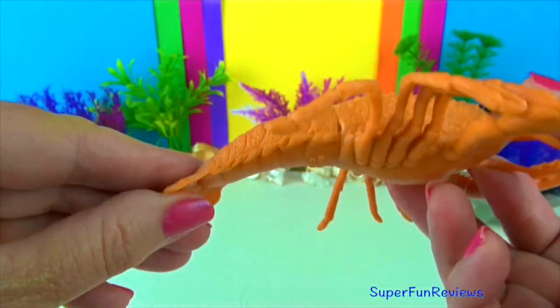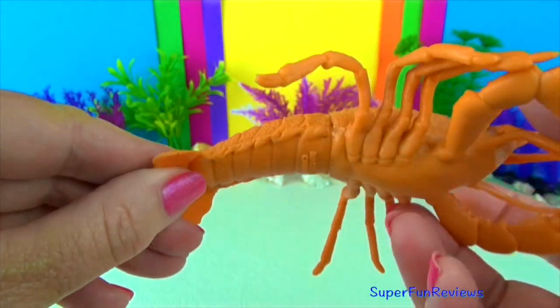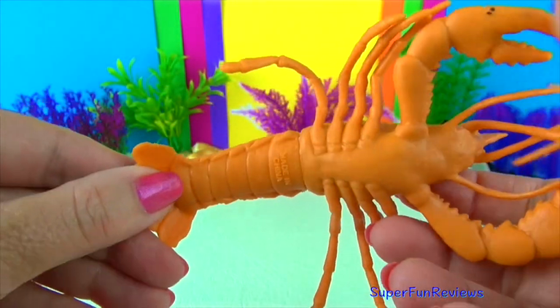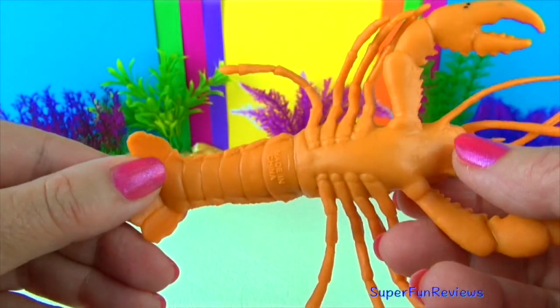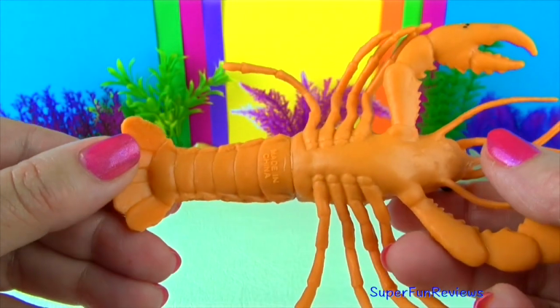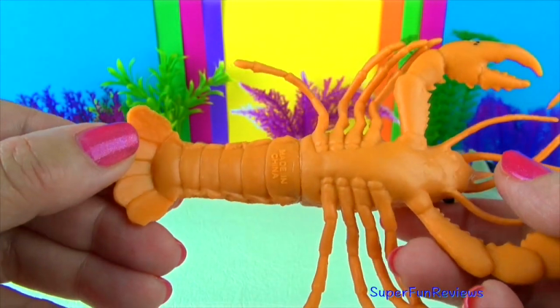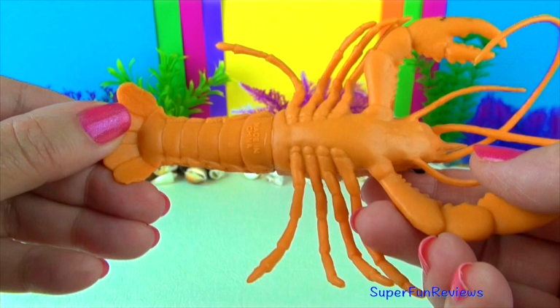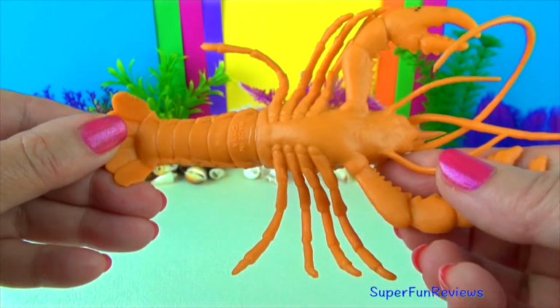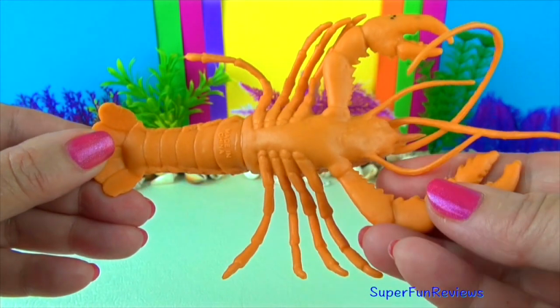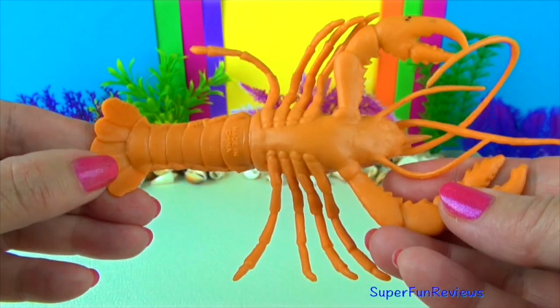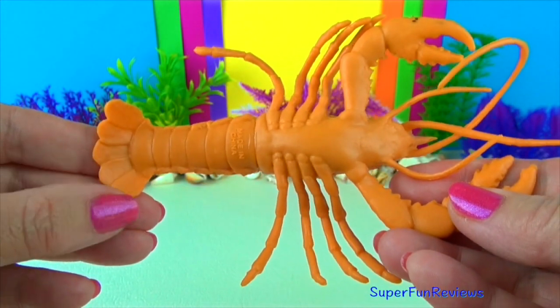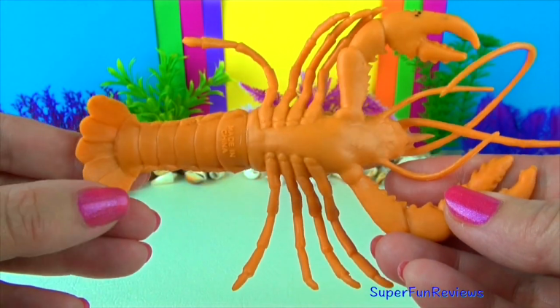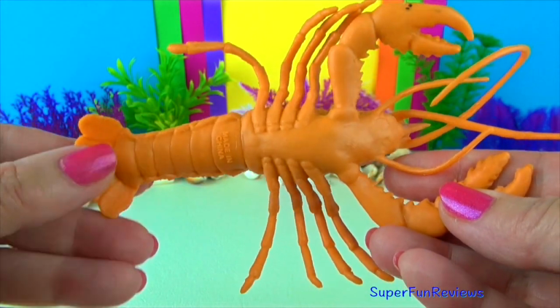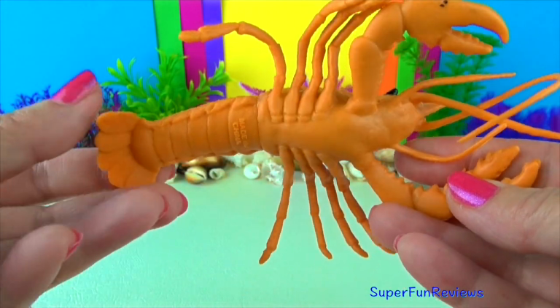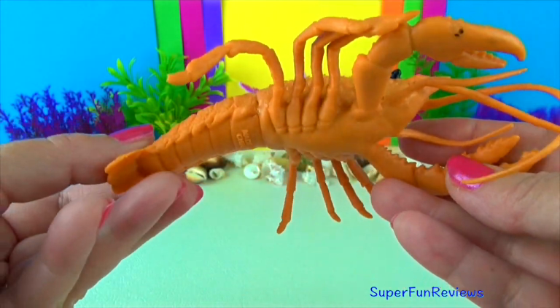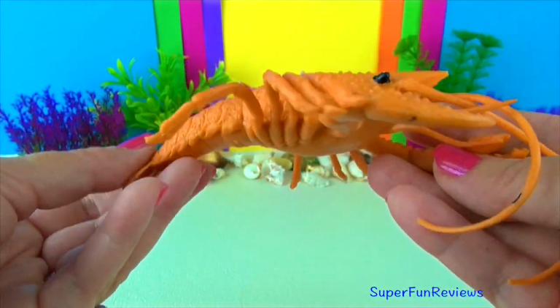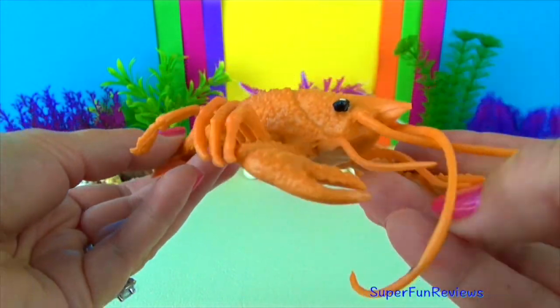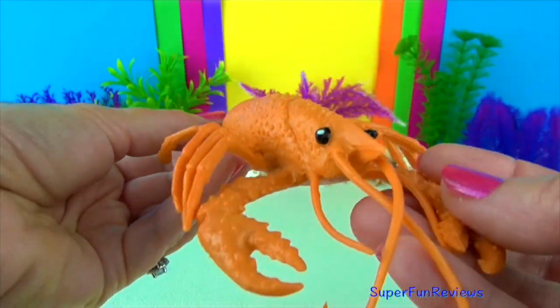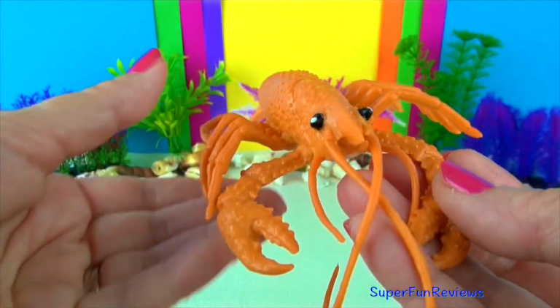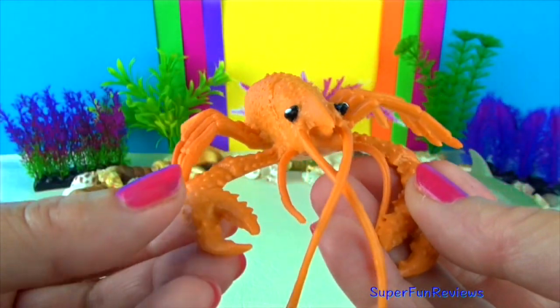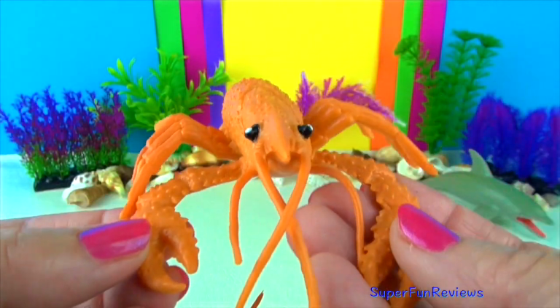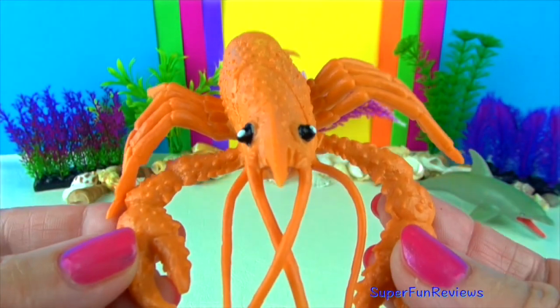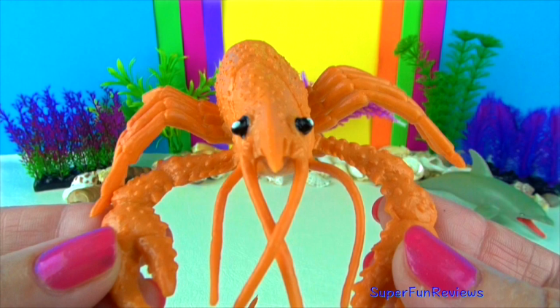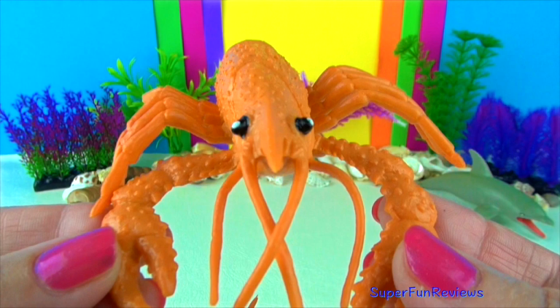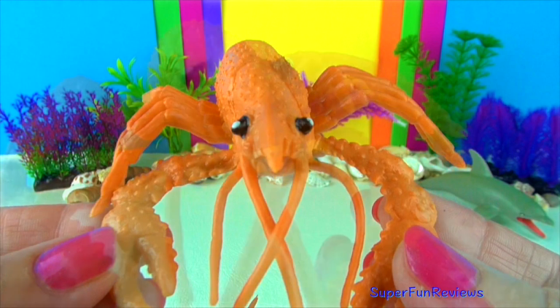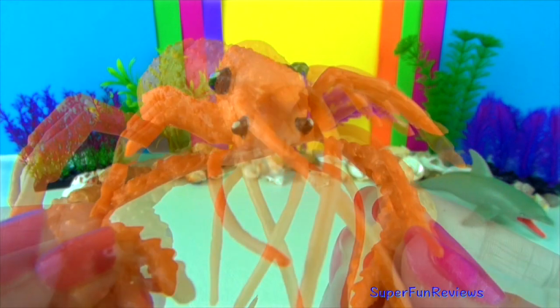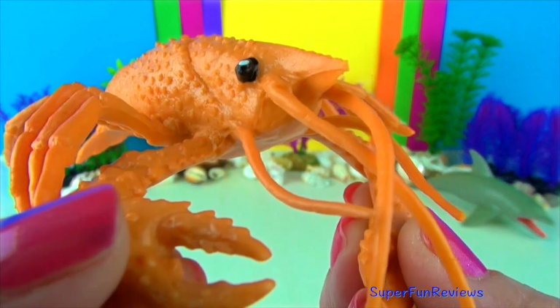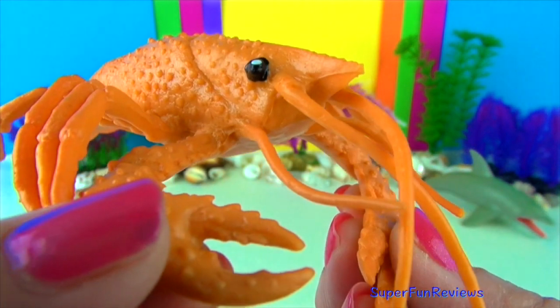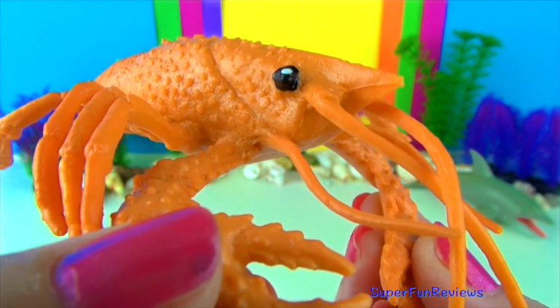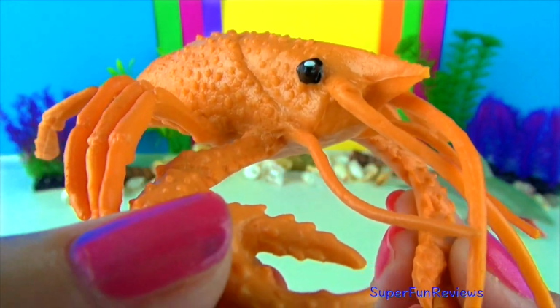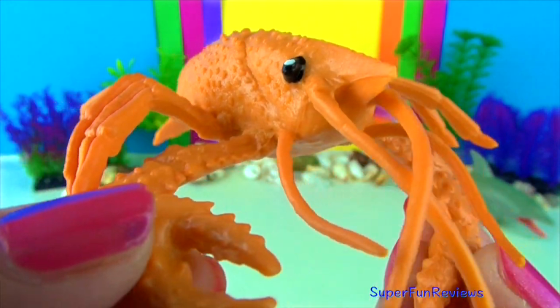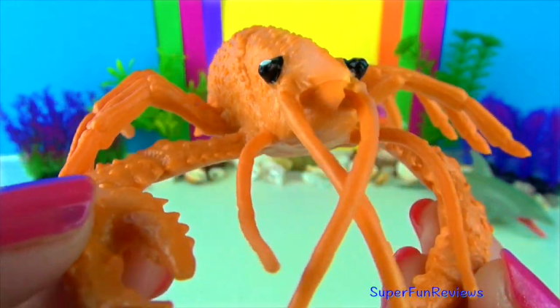The shell cannot expand in size as the lobster grows. Lobsters without shells are easy prey and they usually hide until the new shell grows. Sounds like a good idea to me.